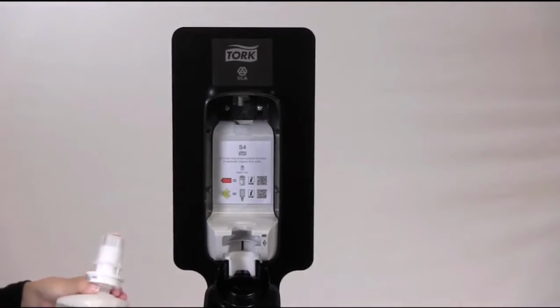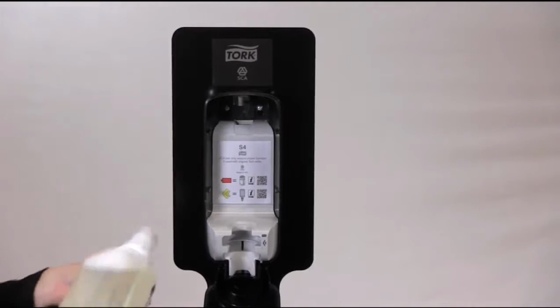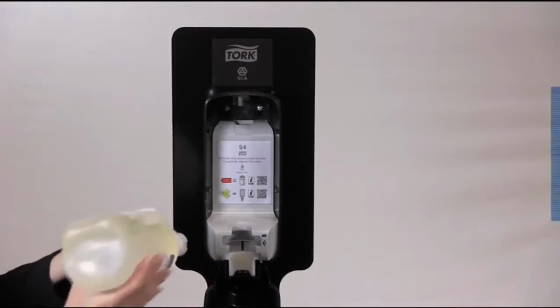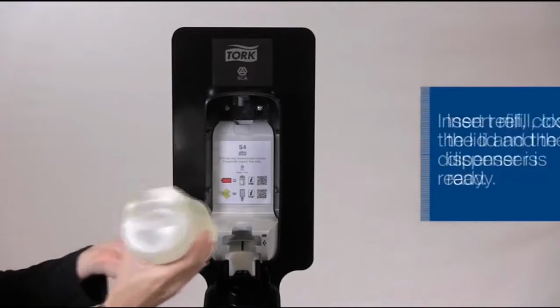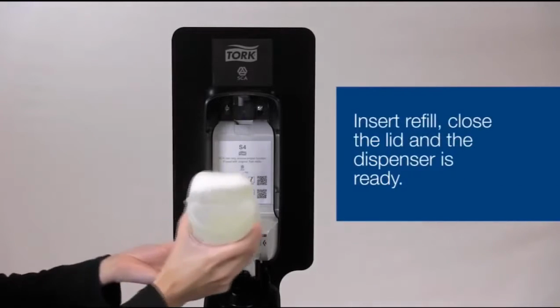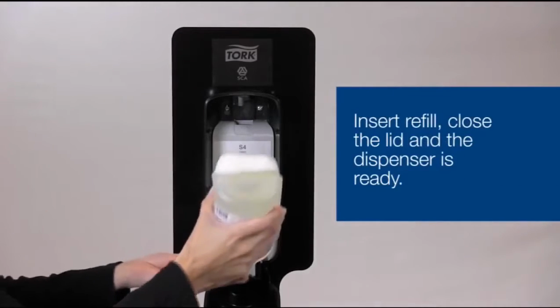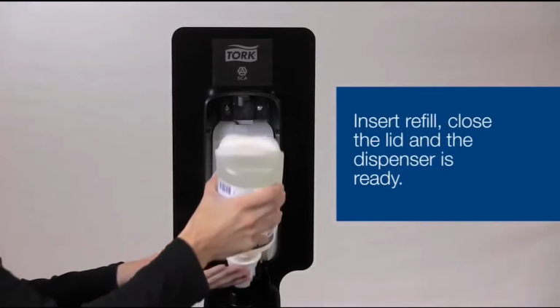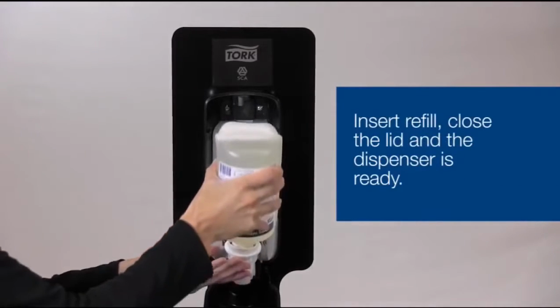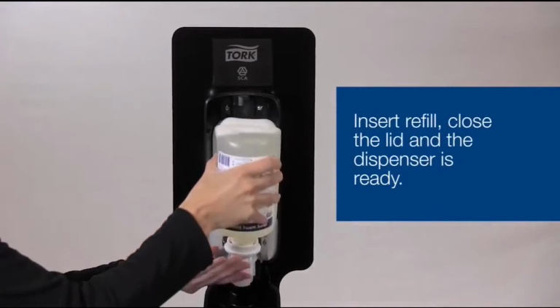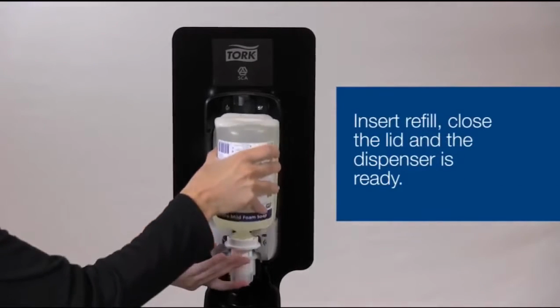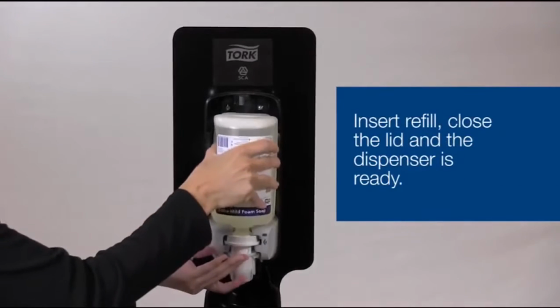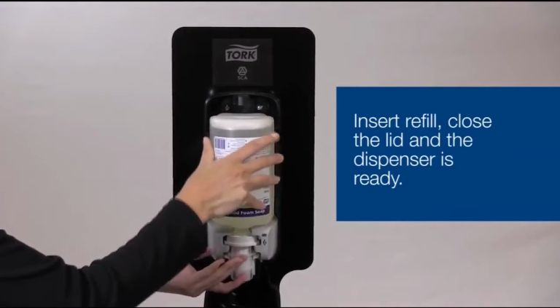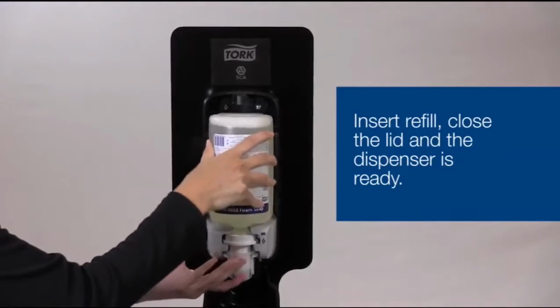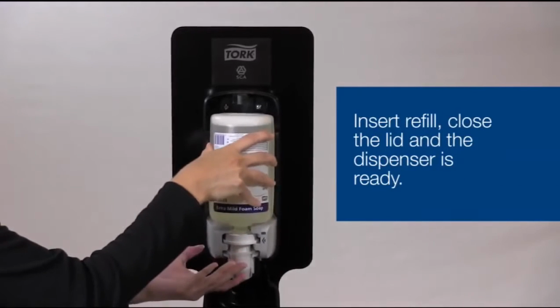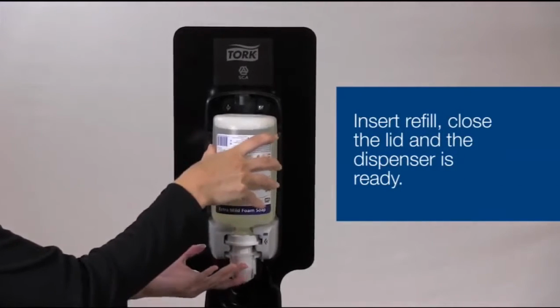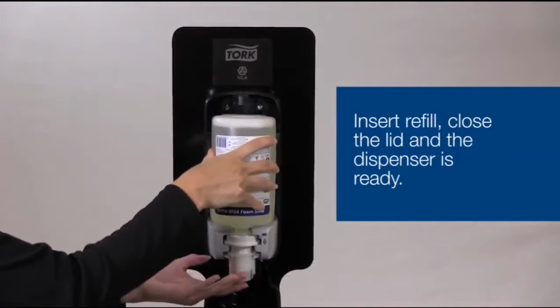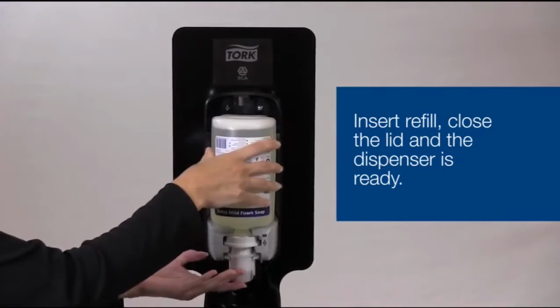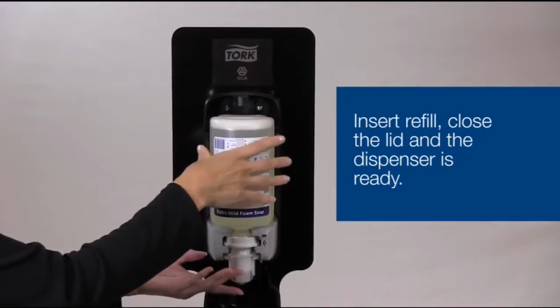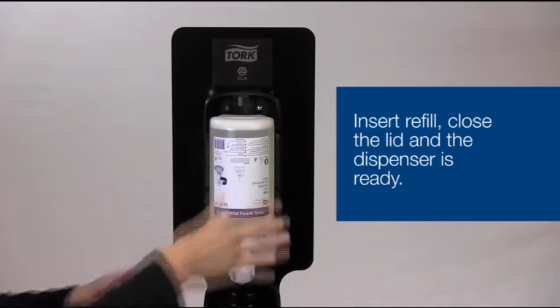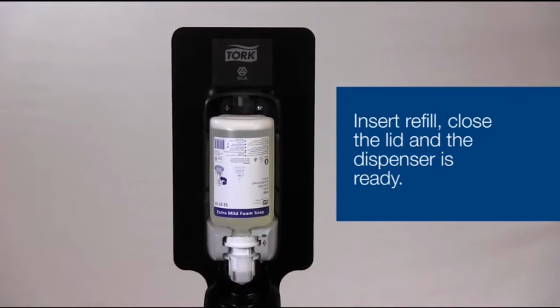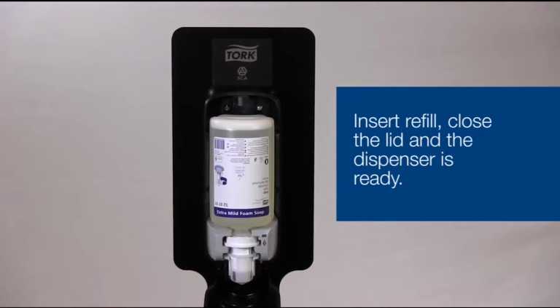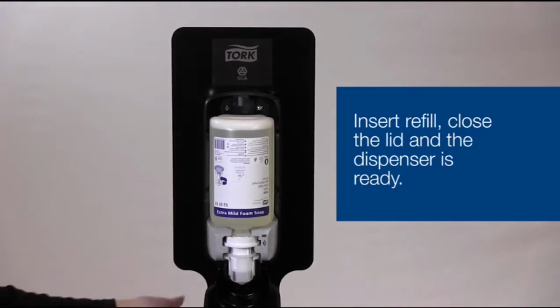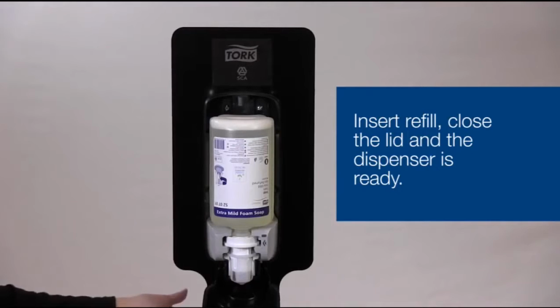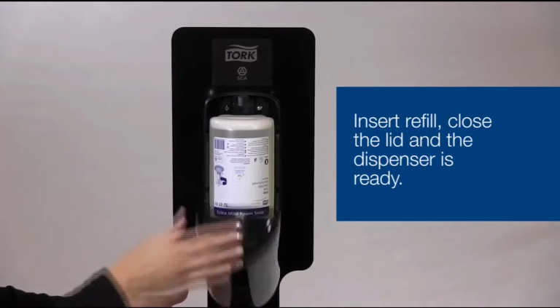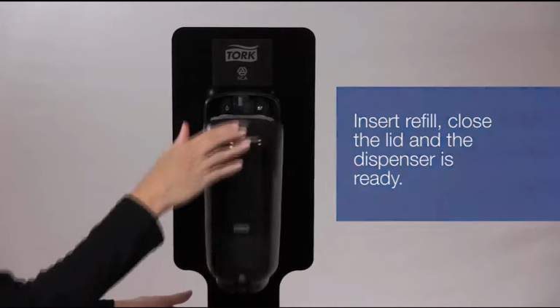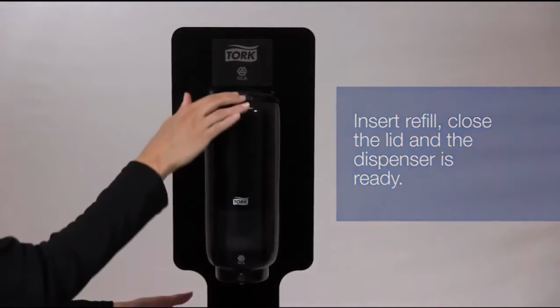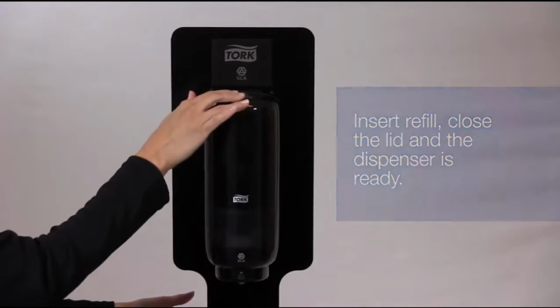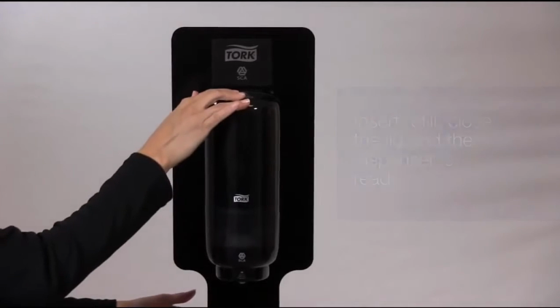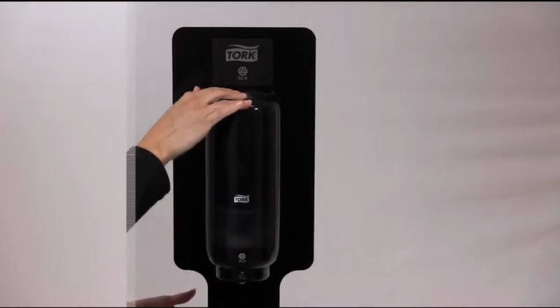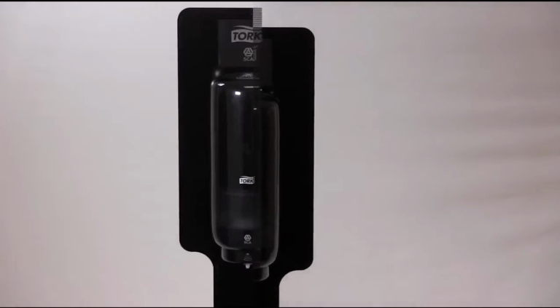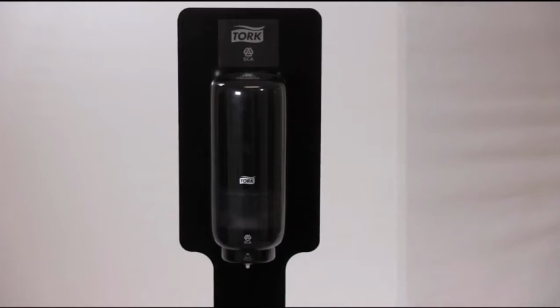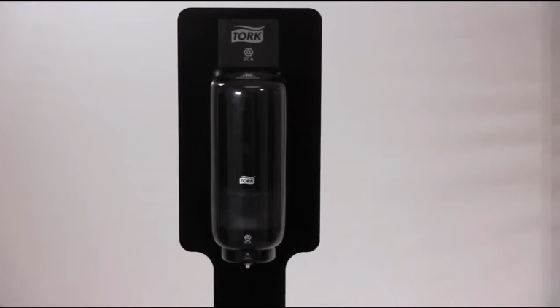You can then insert your foam soap refill, close your dispenser lid, and you're good to go.